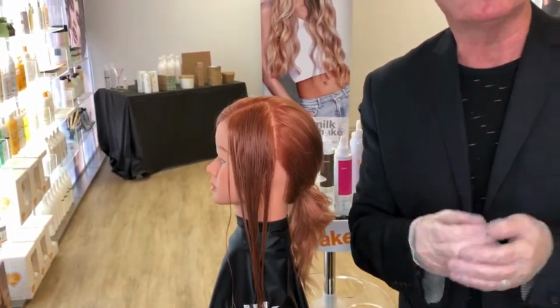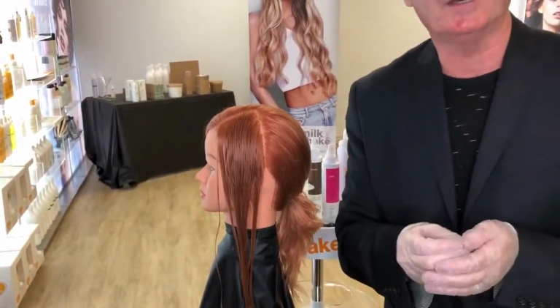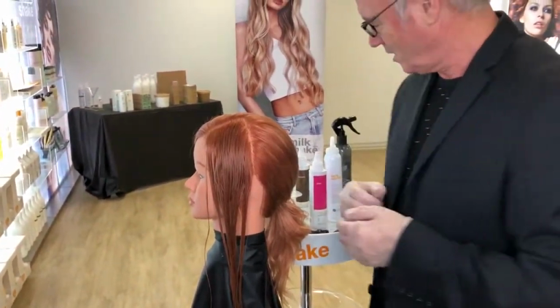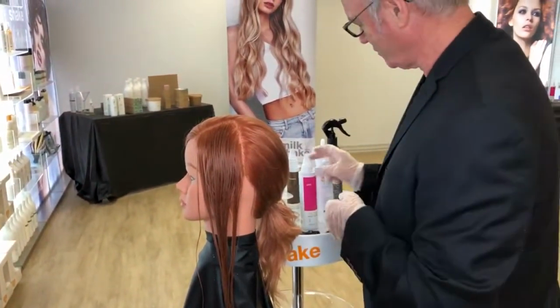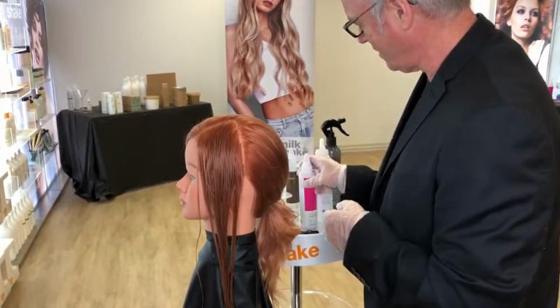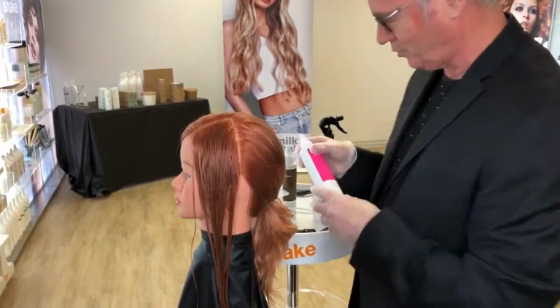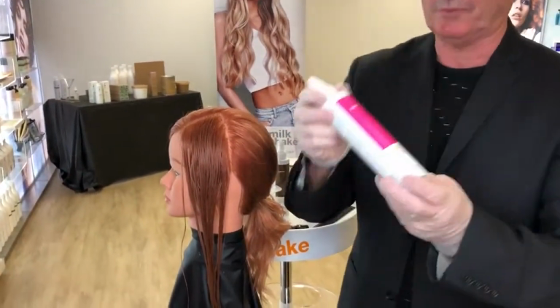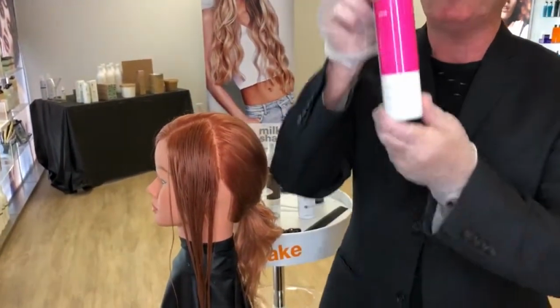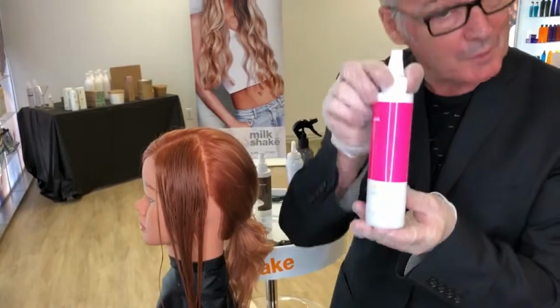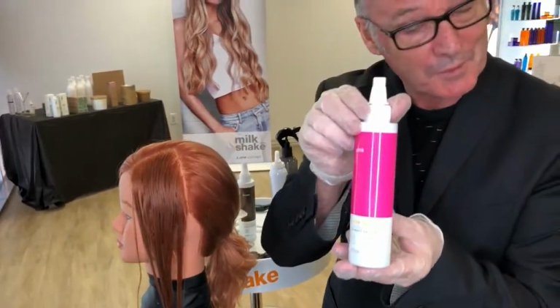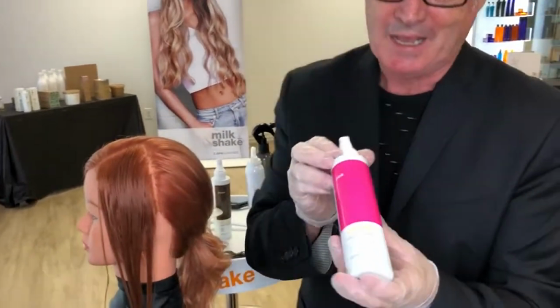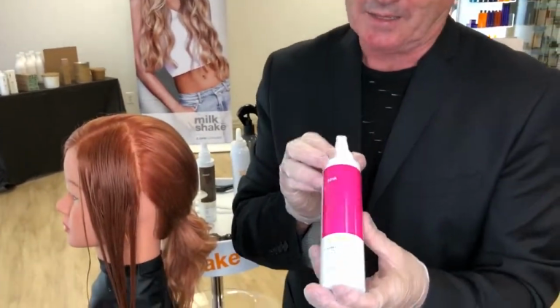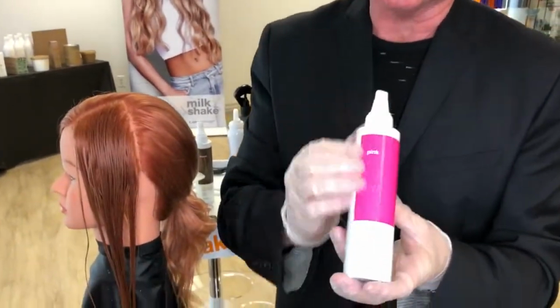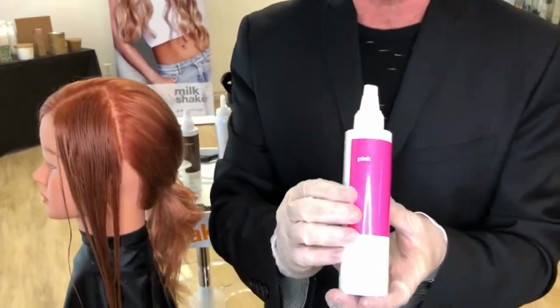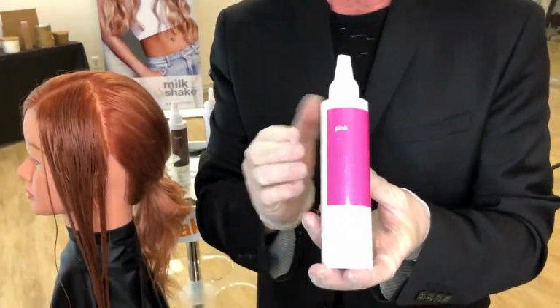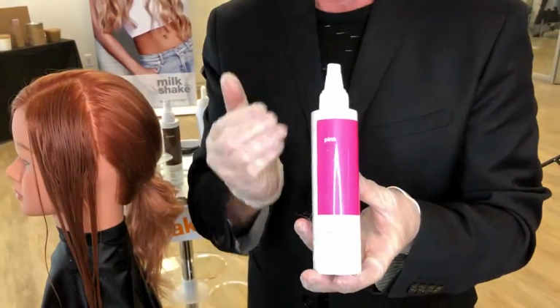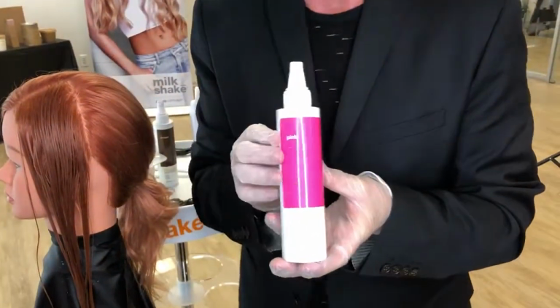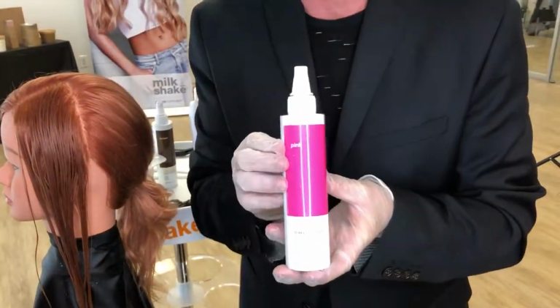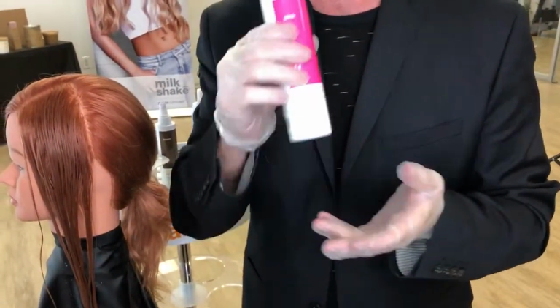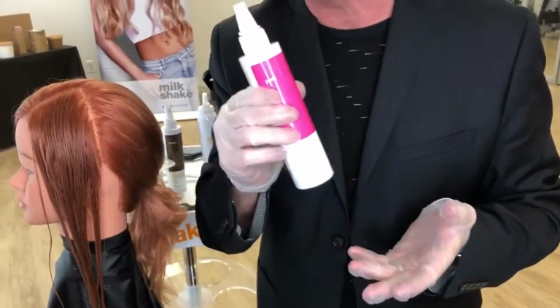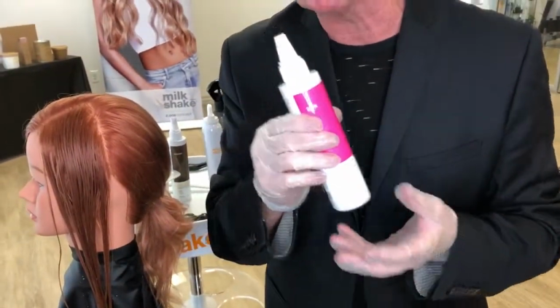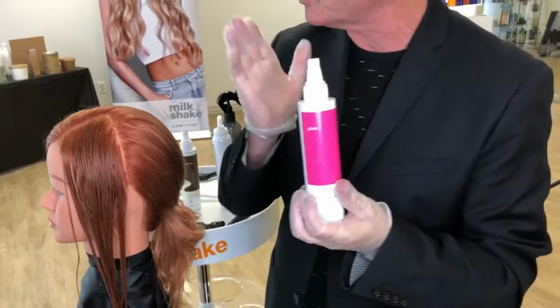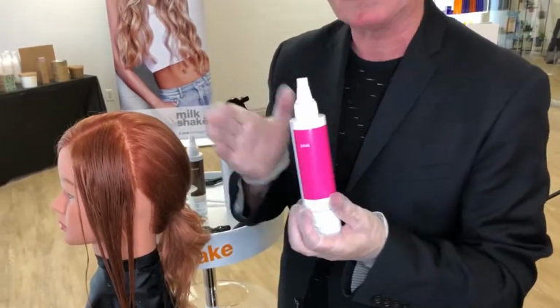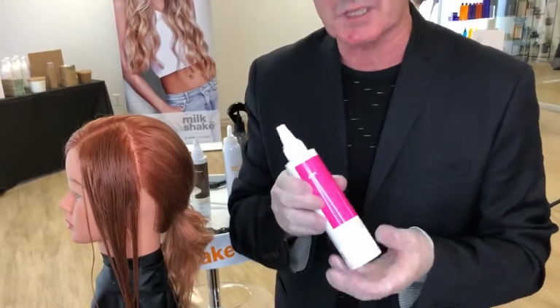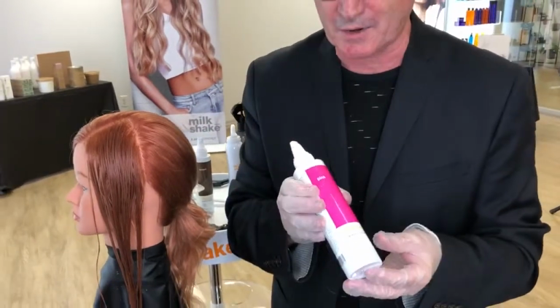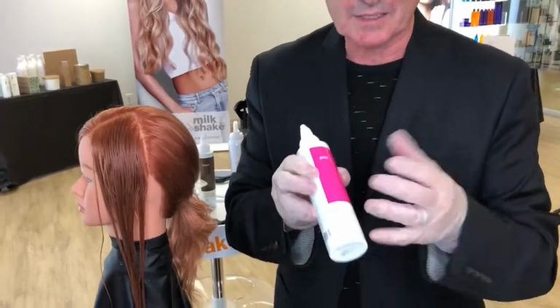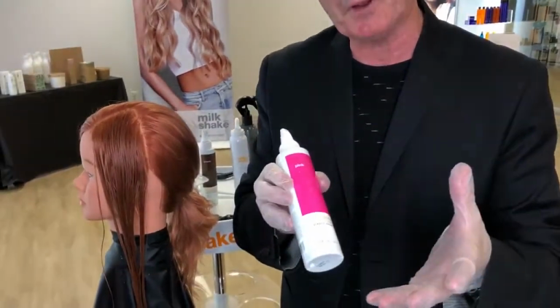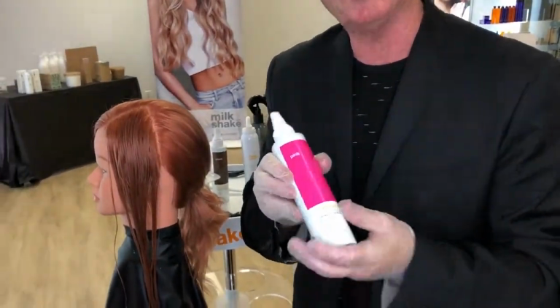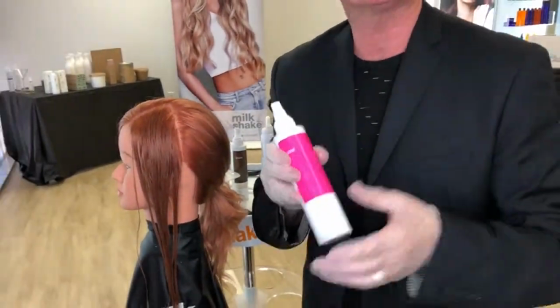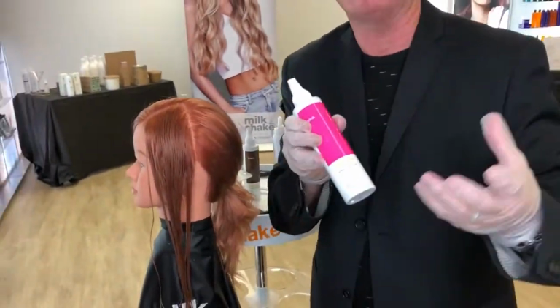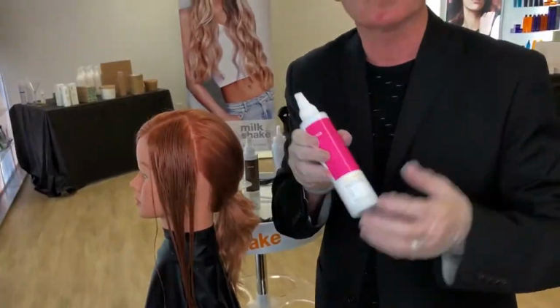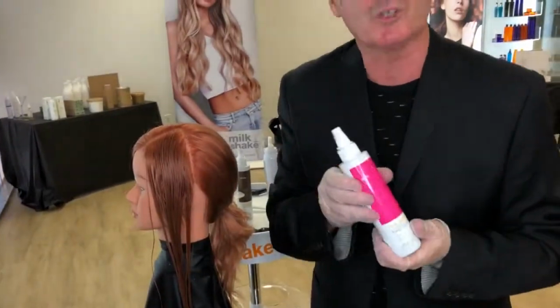But we have another fabulous line called Direct Color which comes straight out of the bottle. Some of you may be familiar with it. This is conditioning, it has lots of fruit extracts, smells amazing and goes directly onto the hair. It's a temporary color and will last four to six washes.